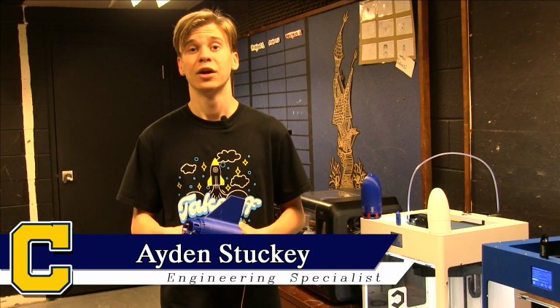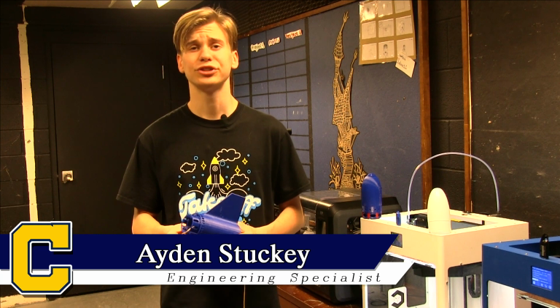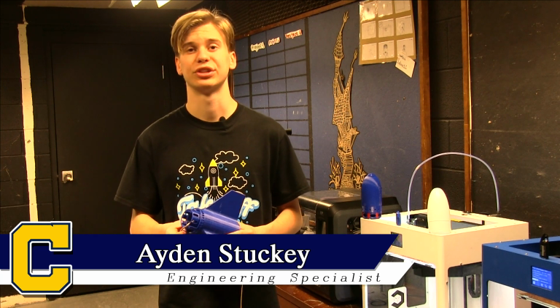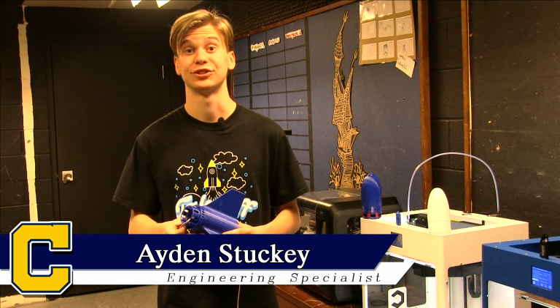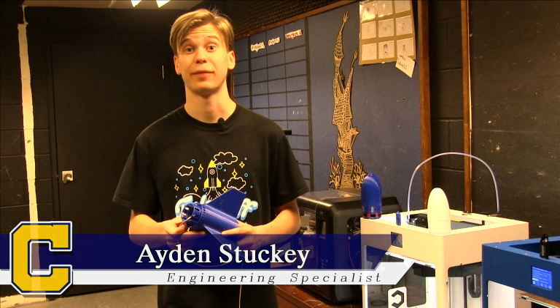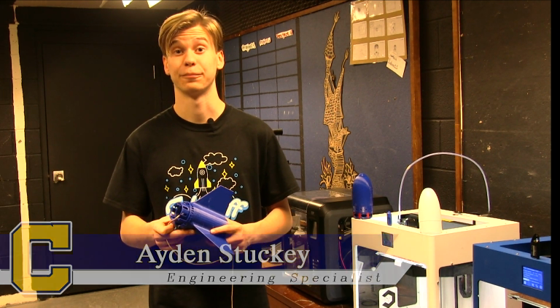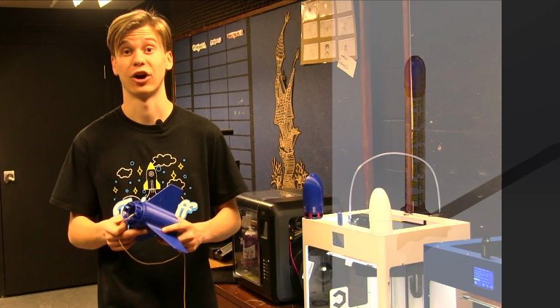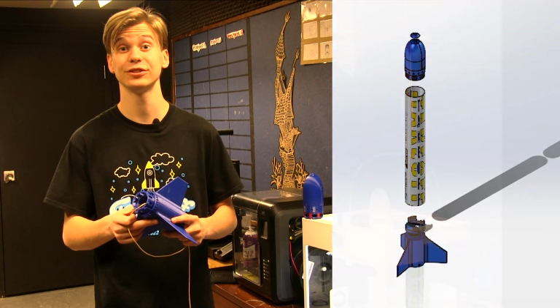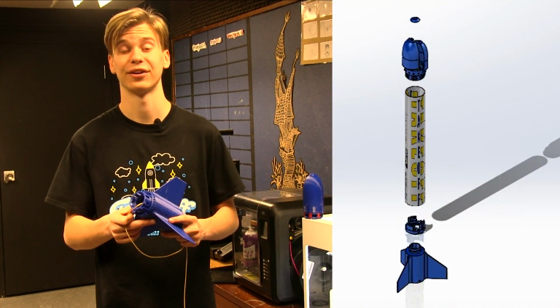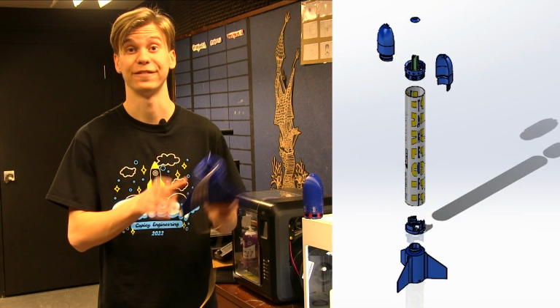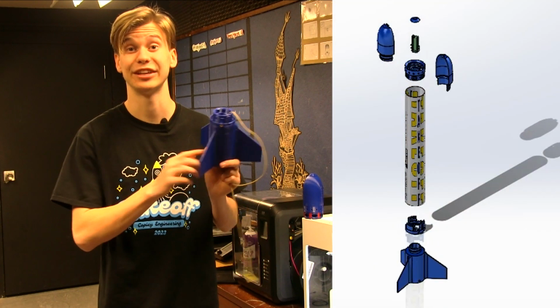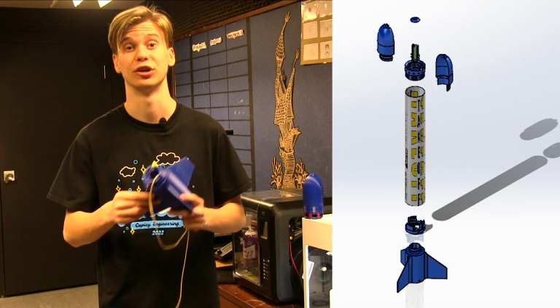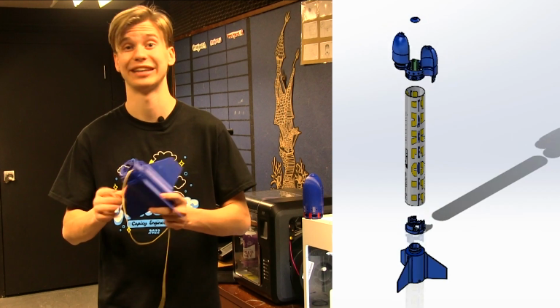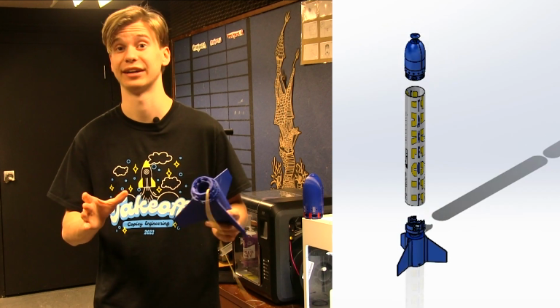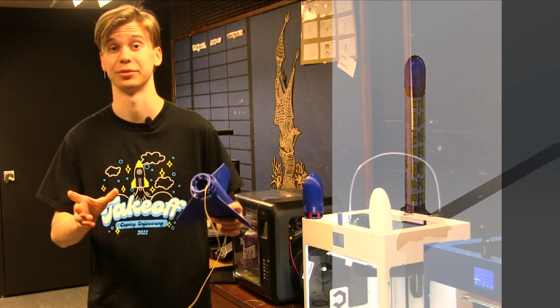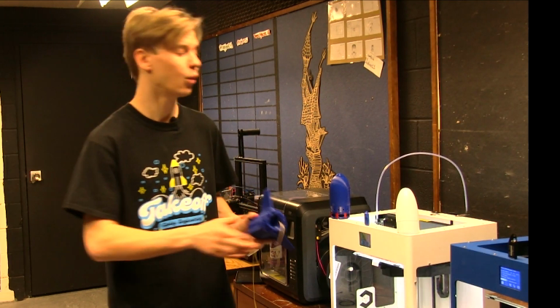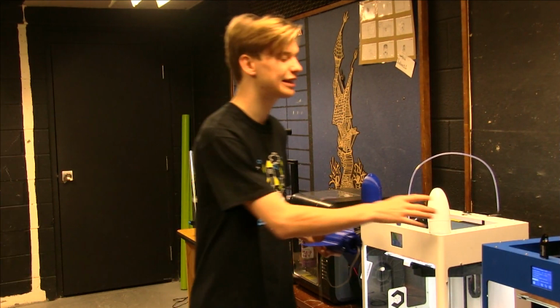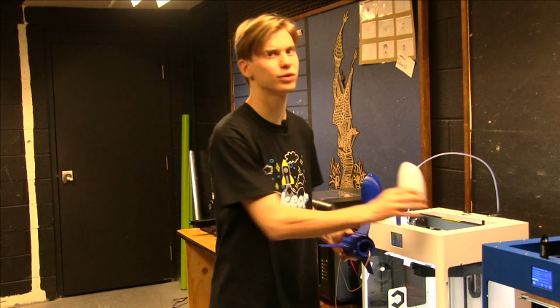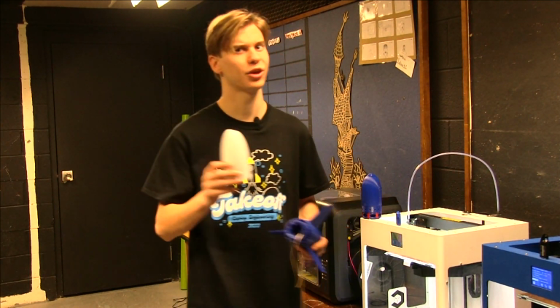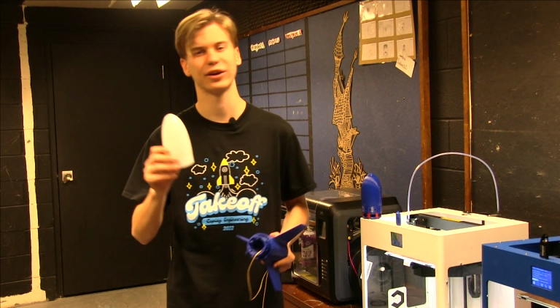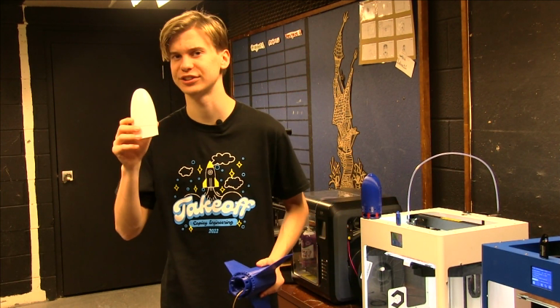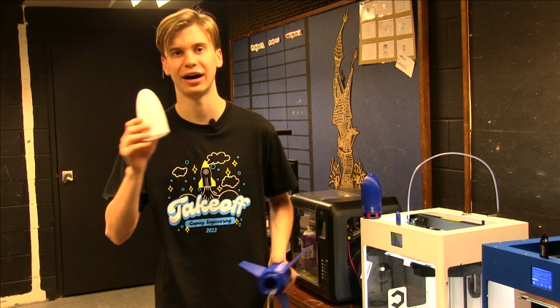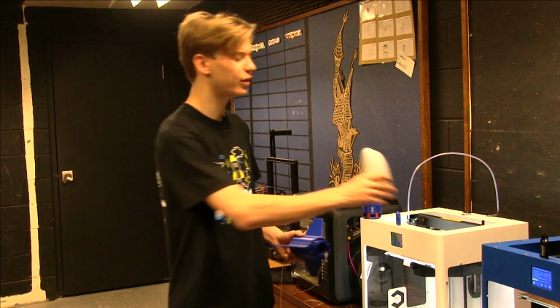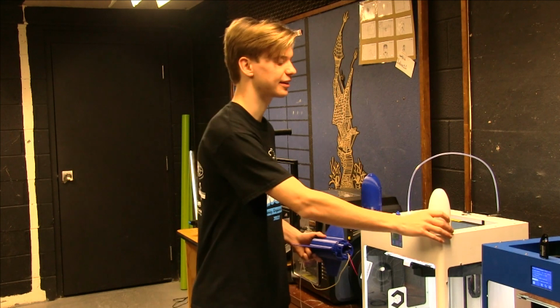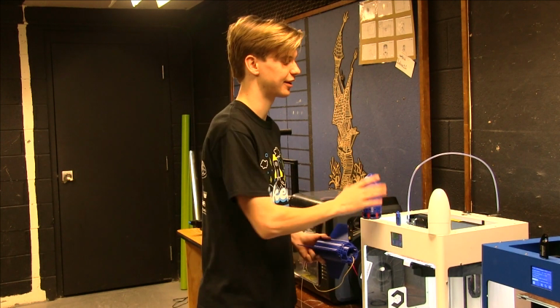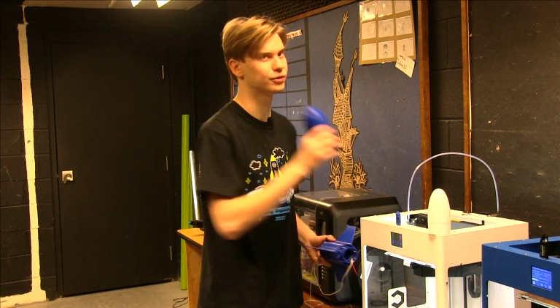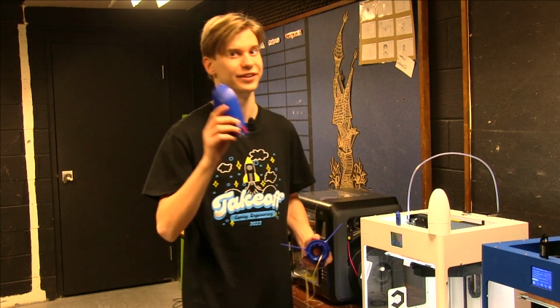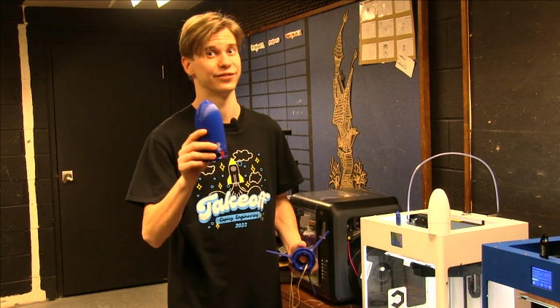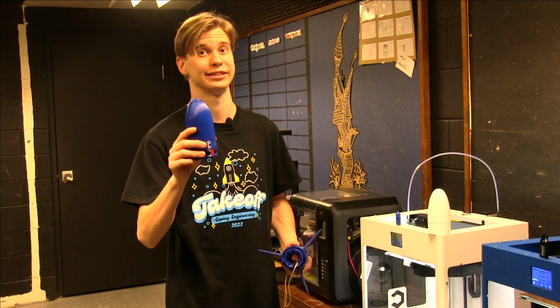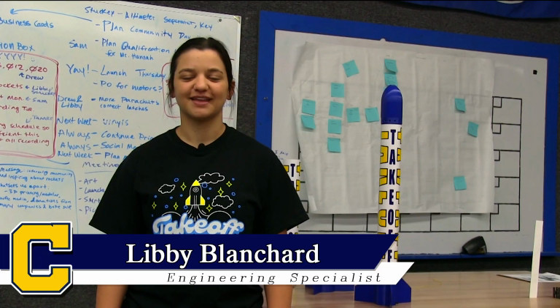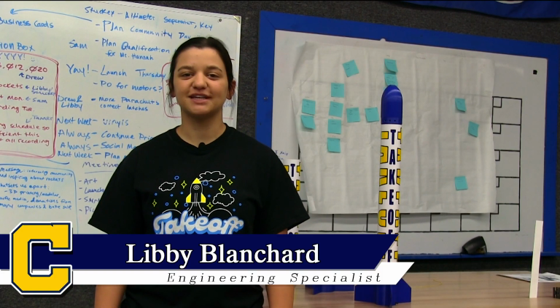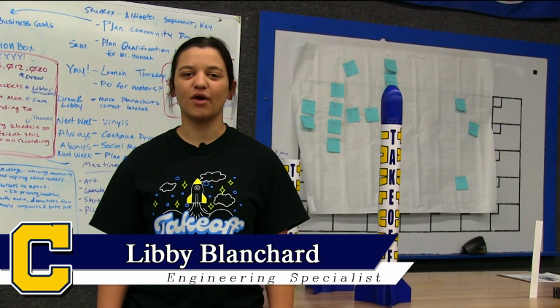We took on TARC using our knowledge of 3D modeling and printing. Our skills empowered us to create fins and nose cones that were entirely customizable. While other teams were forced to design their rocket around parts they bought, we had the ability to design our parts around the needs of our rocket.